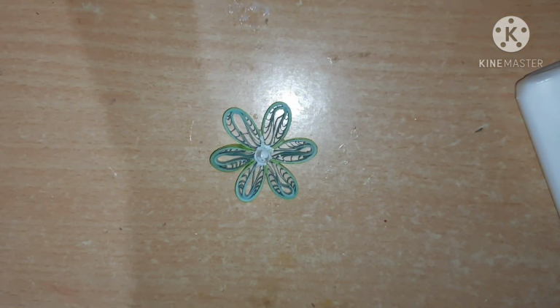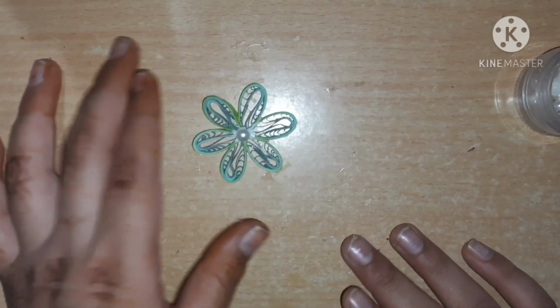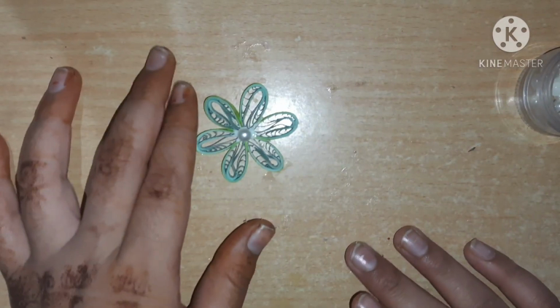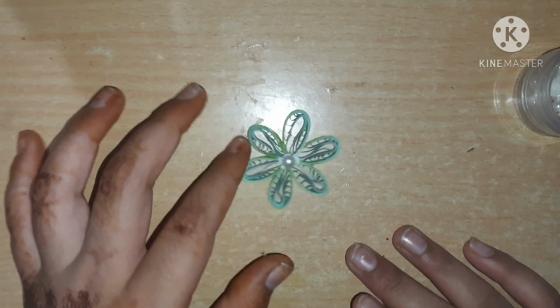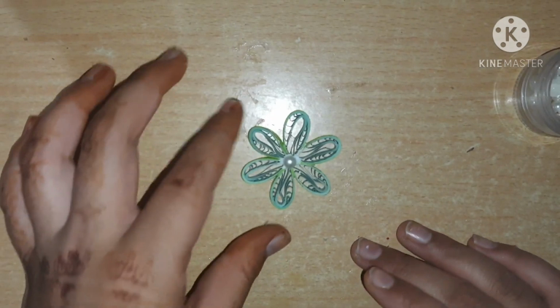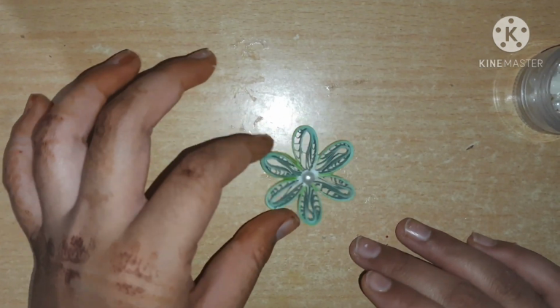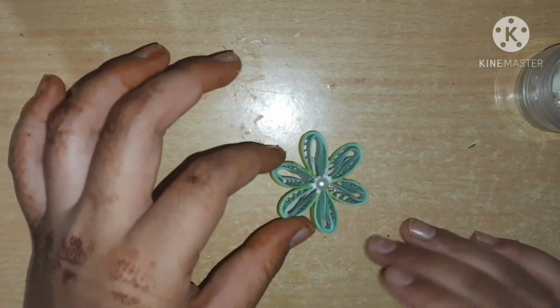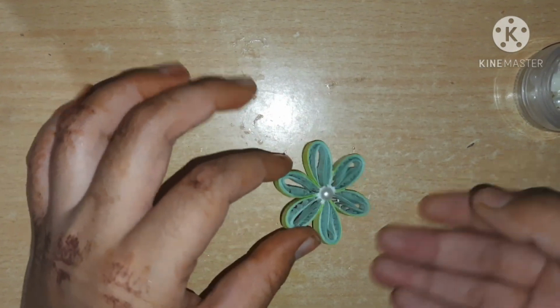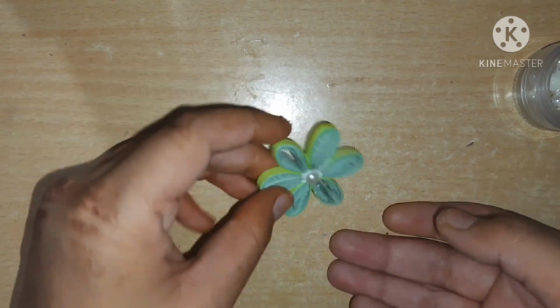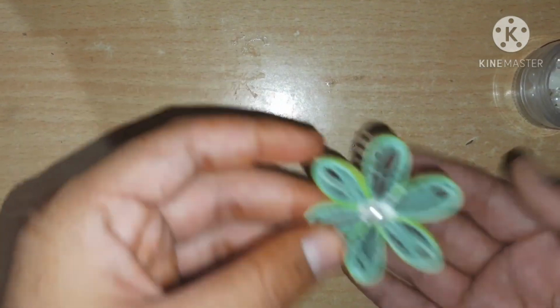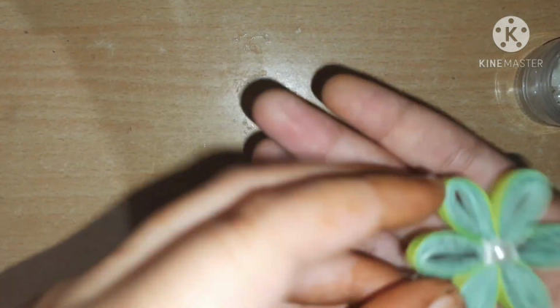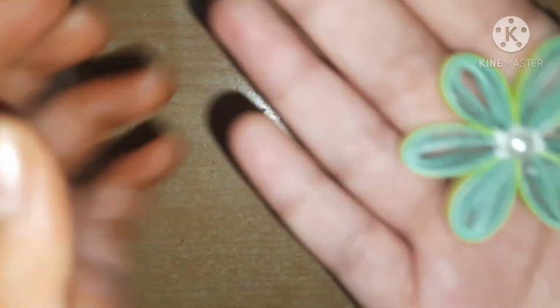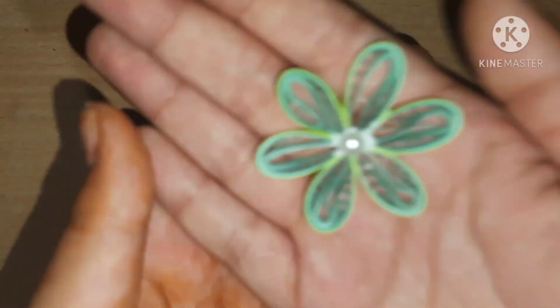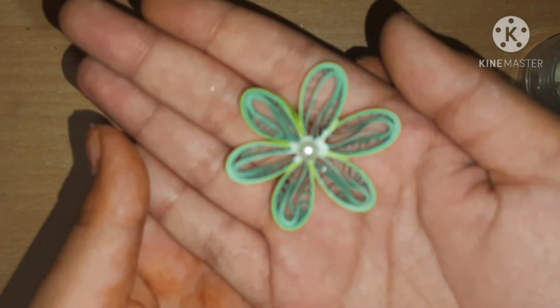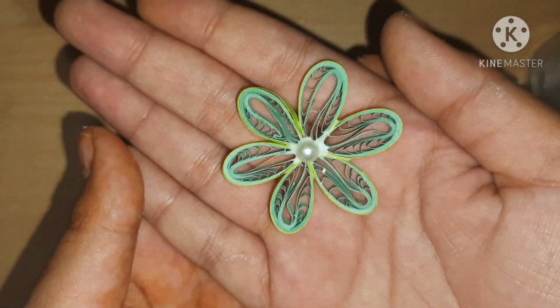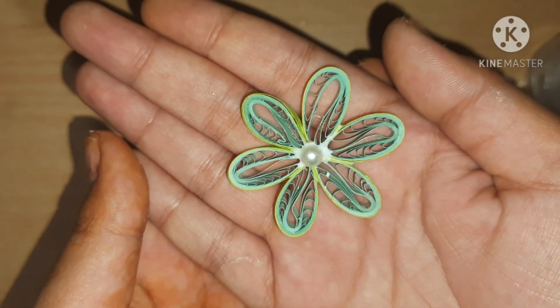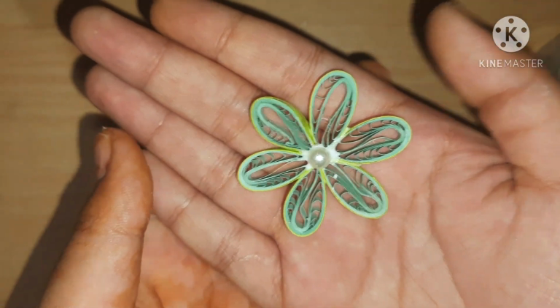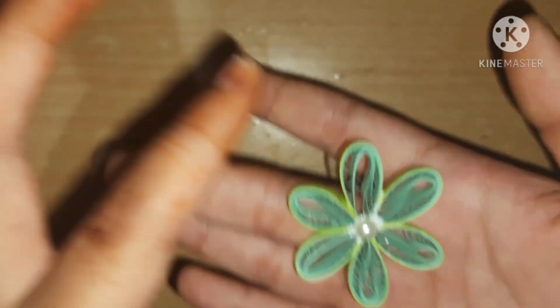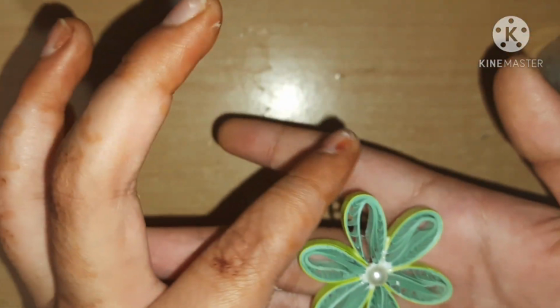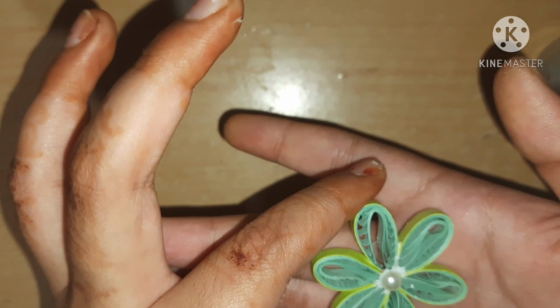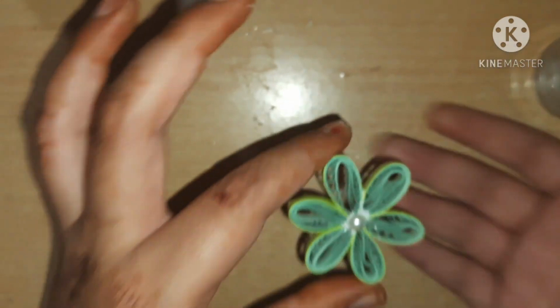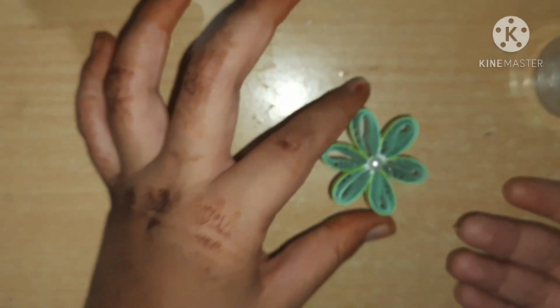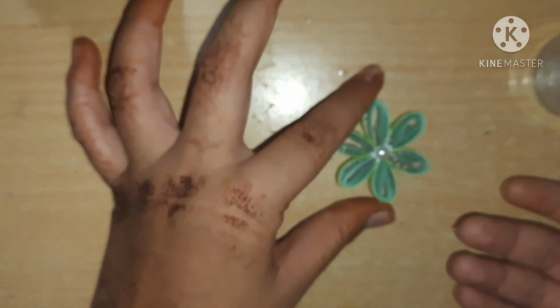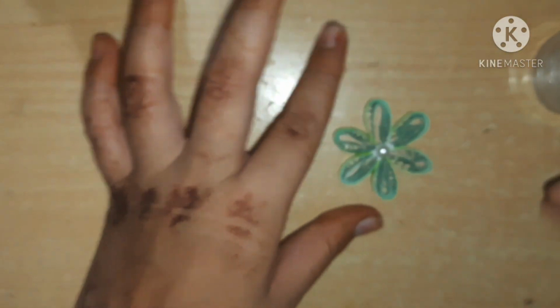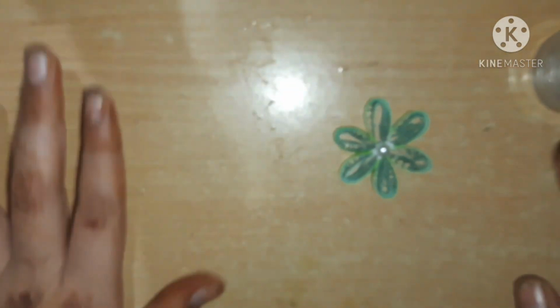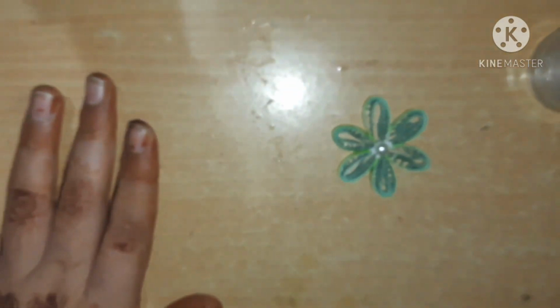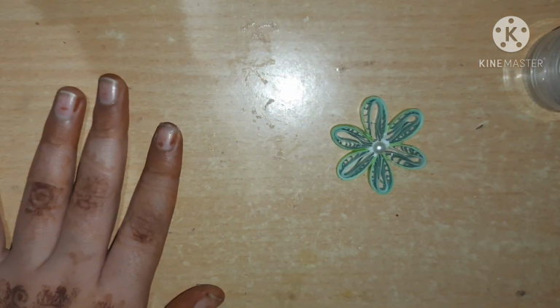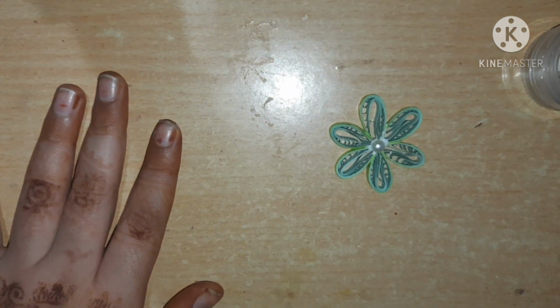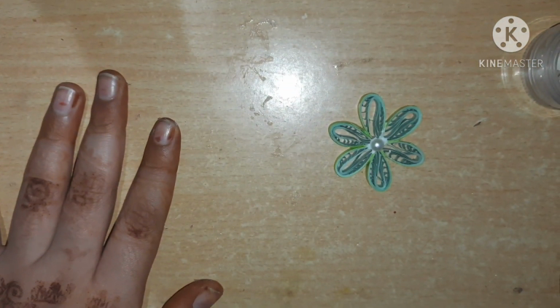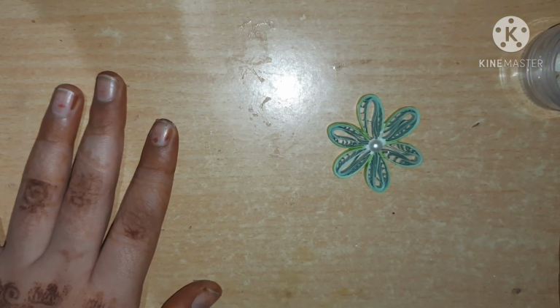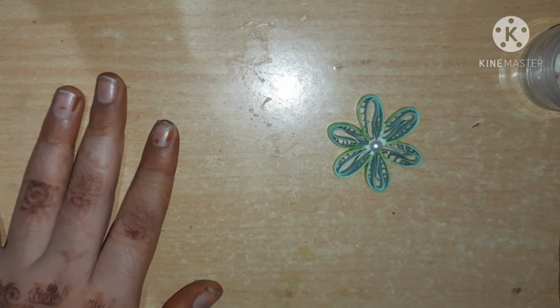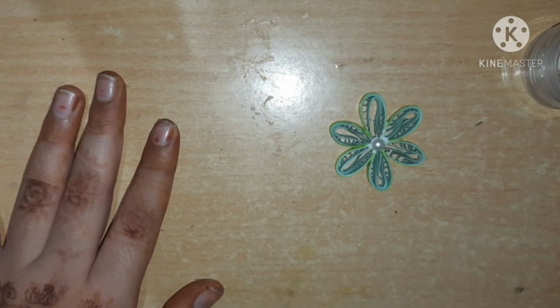Once it is dry you can see it looks so cute. Our first flower is done! Let's proceed with our second flower.